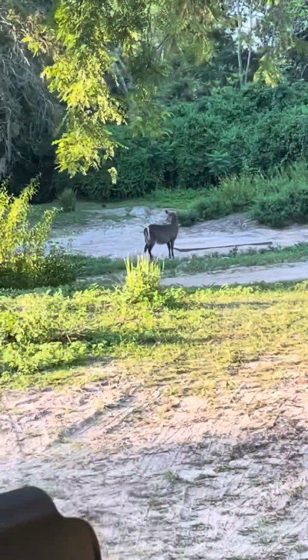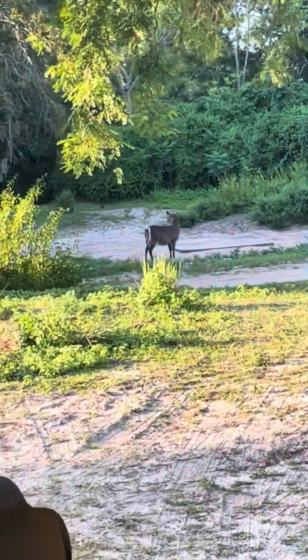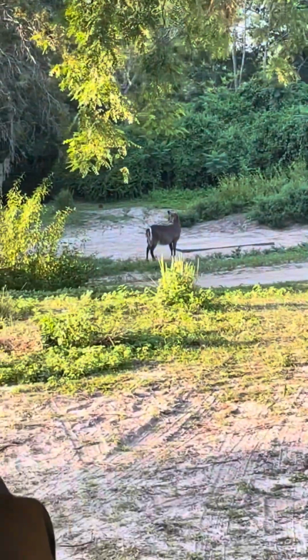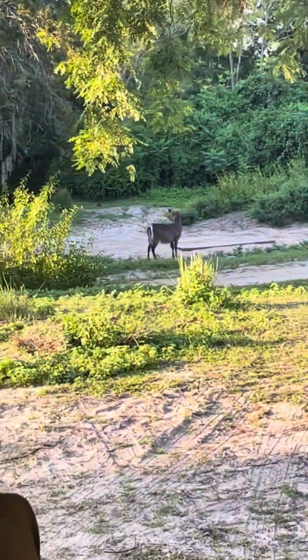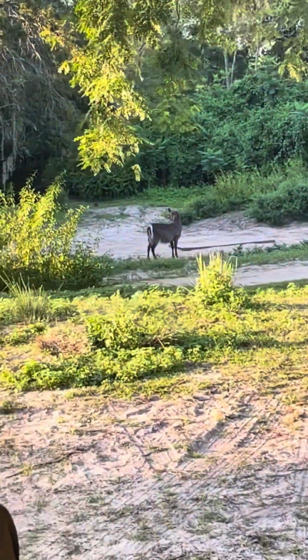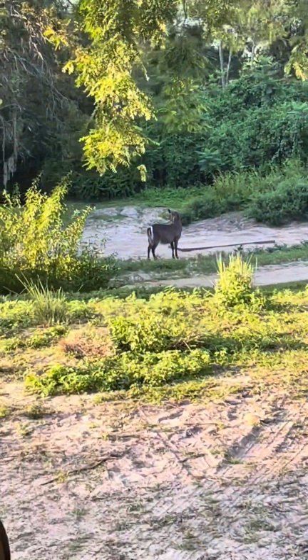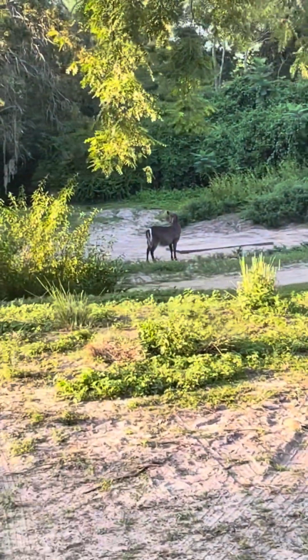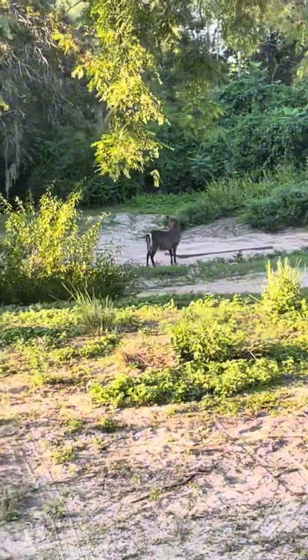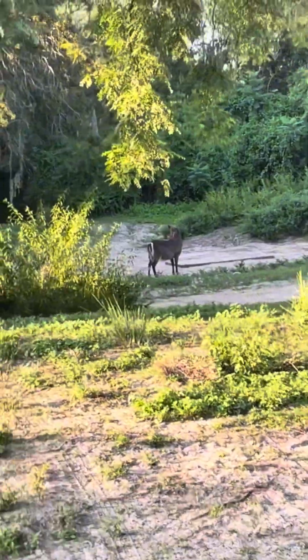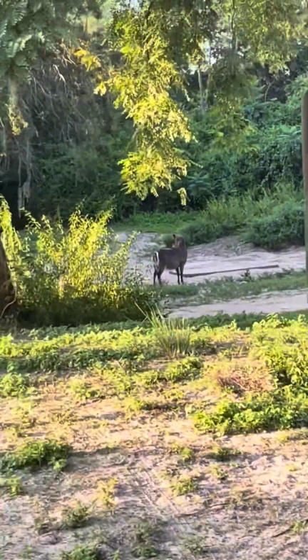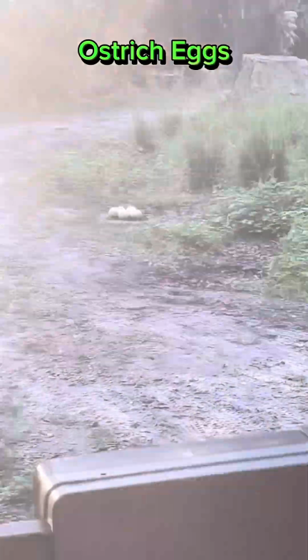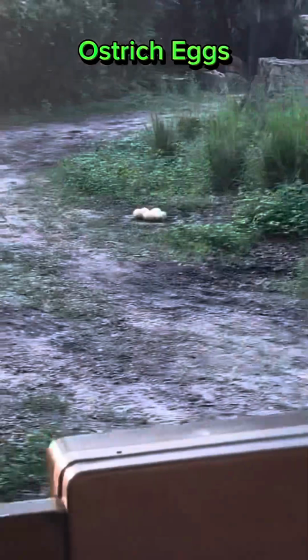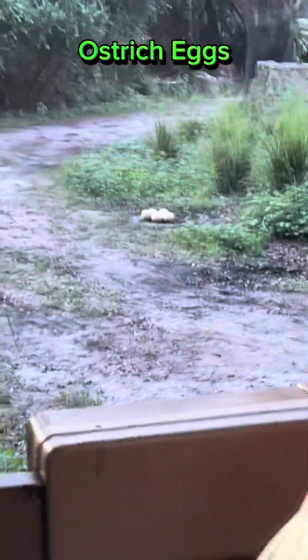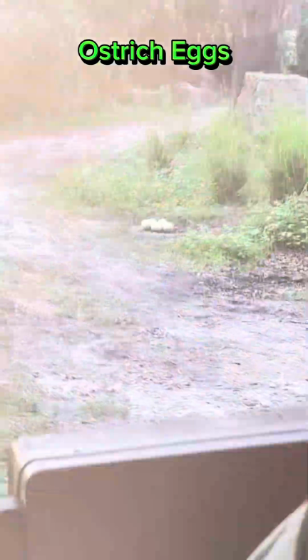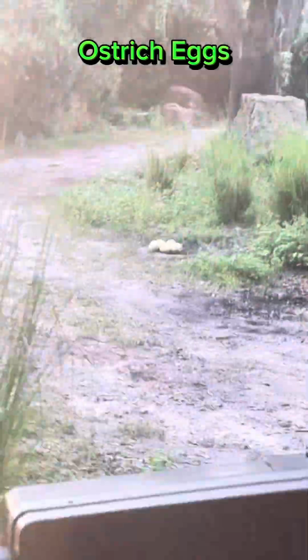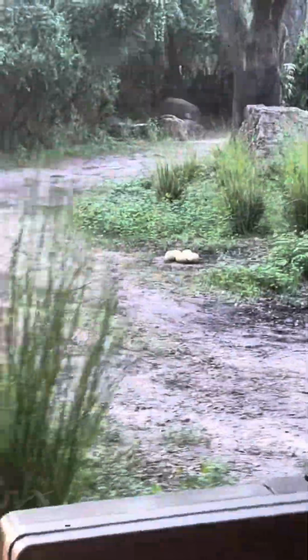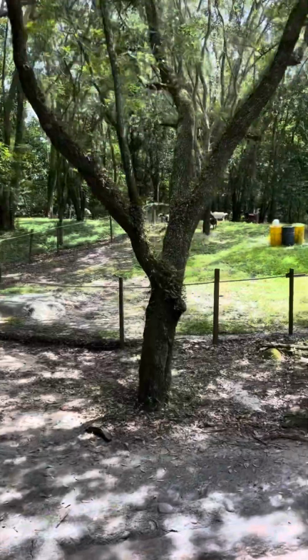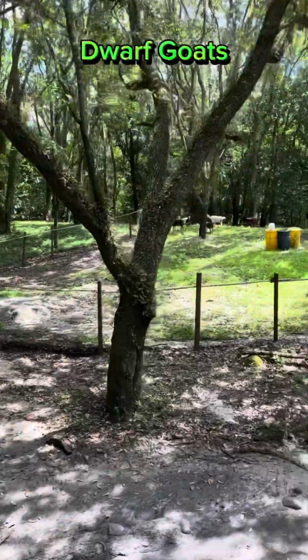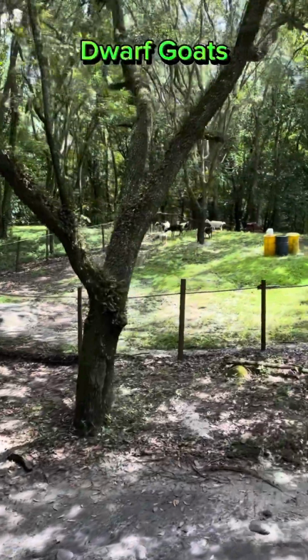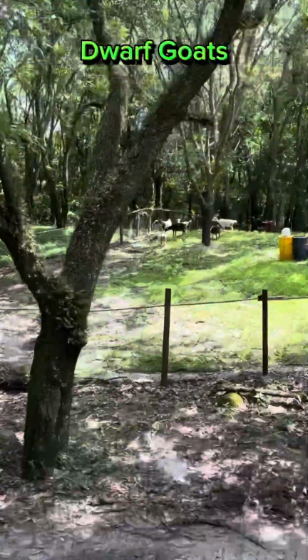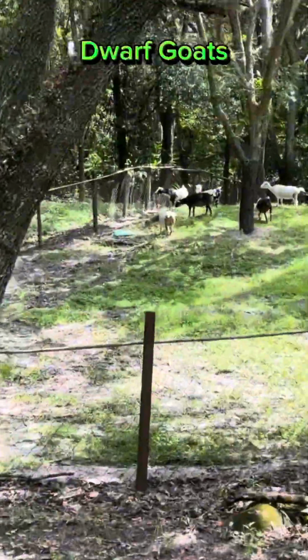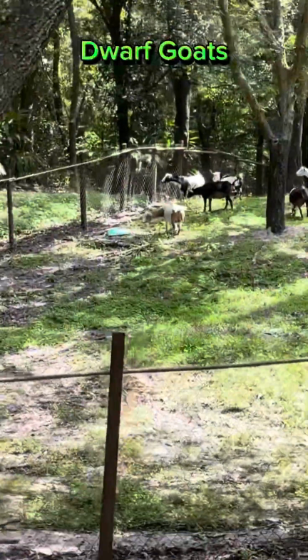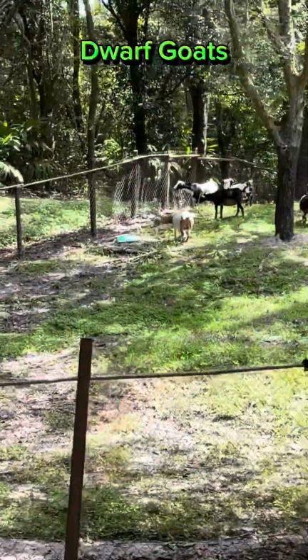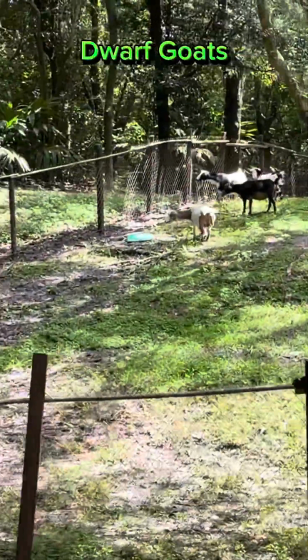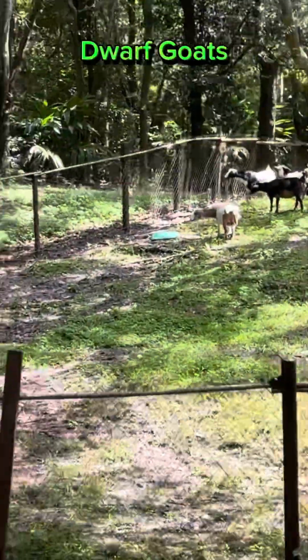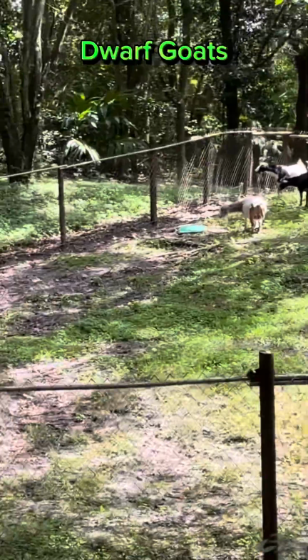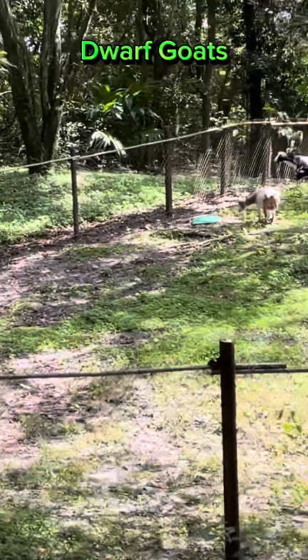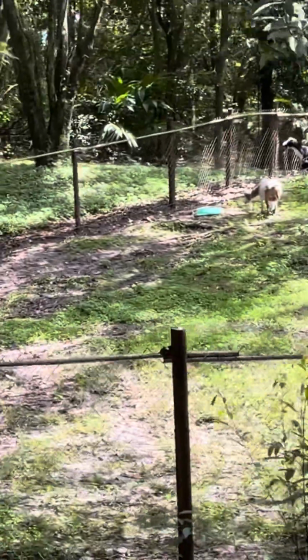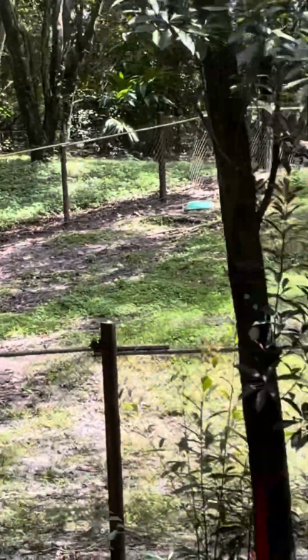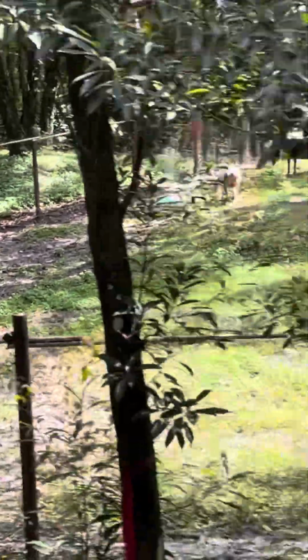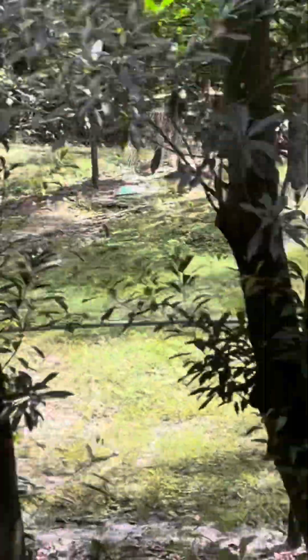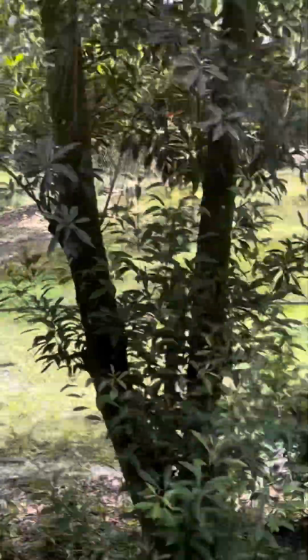That's the waterbuck — a very fuzzy little antelope. And the warthogs — they're so beautiful. They have the best personalities; they're so lovely.